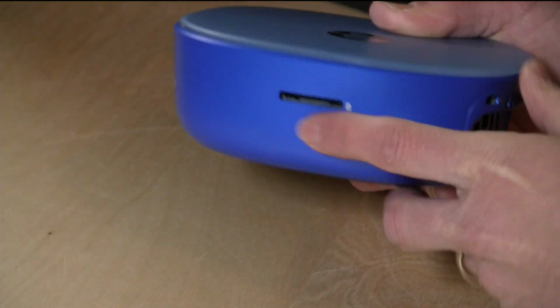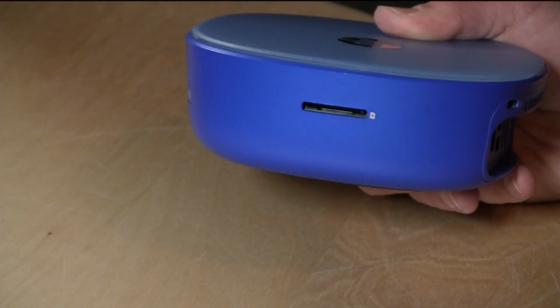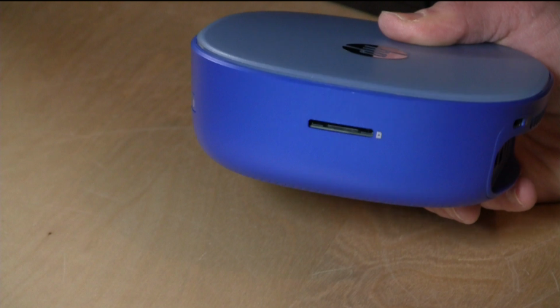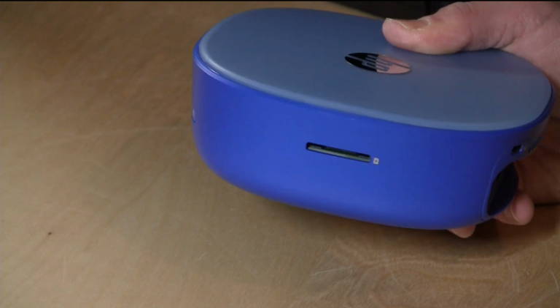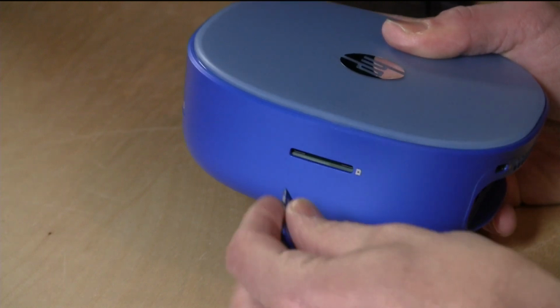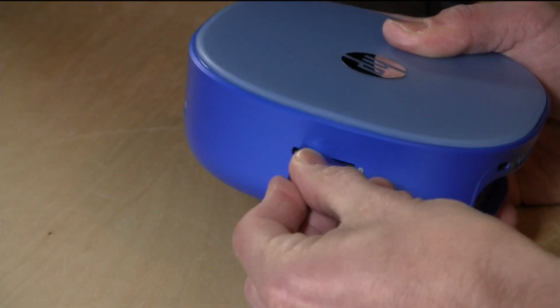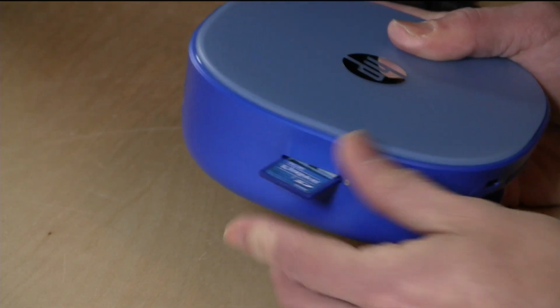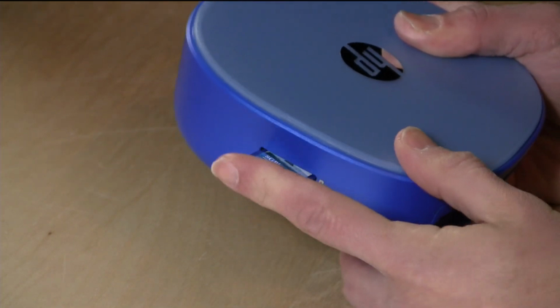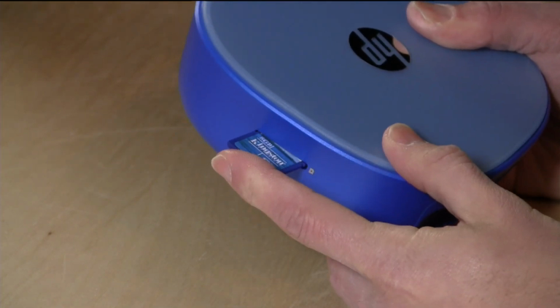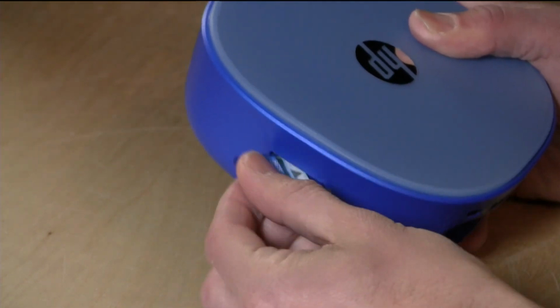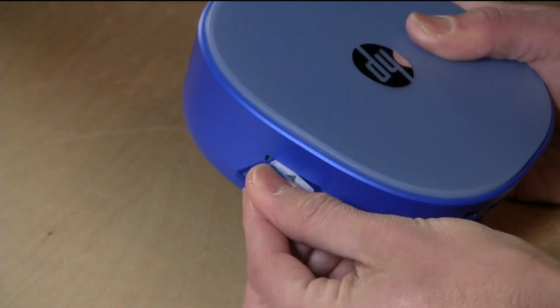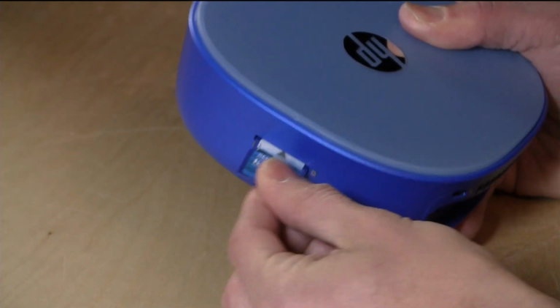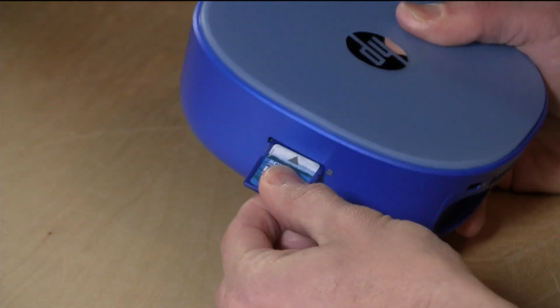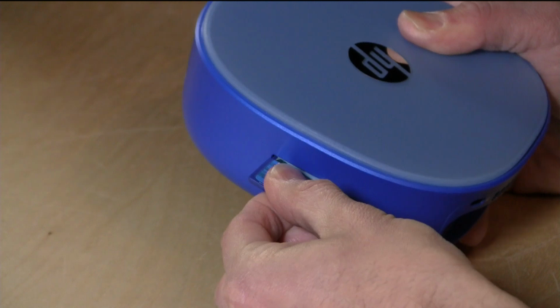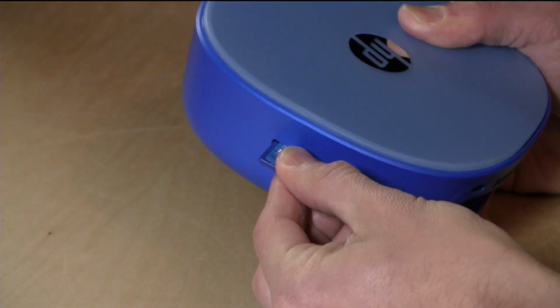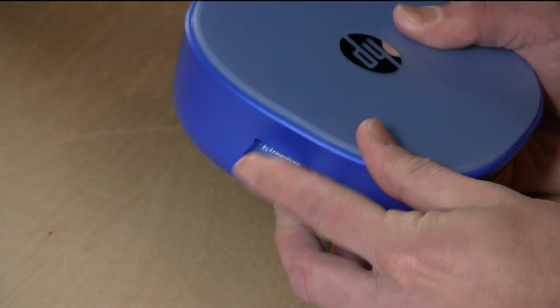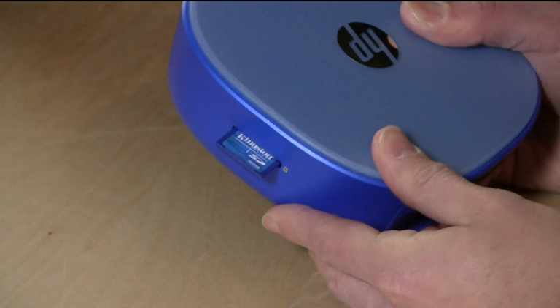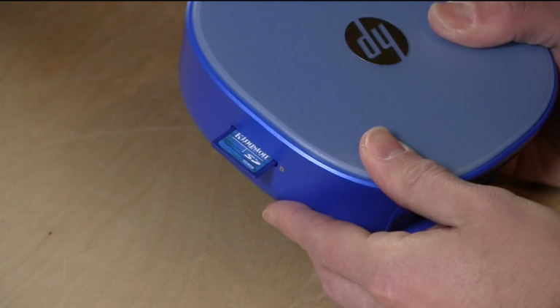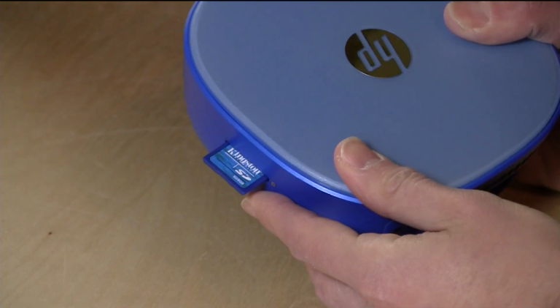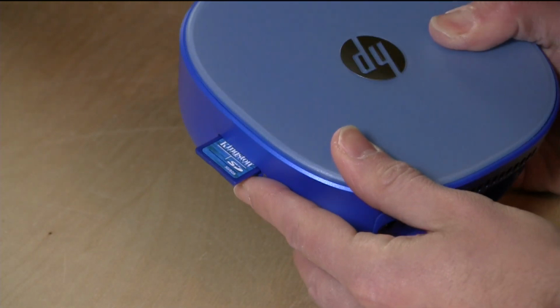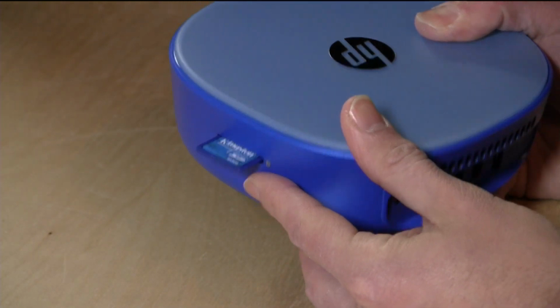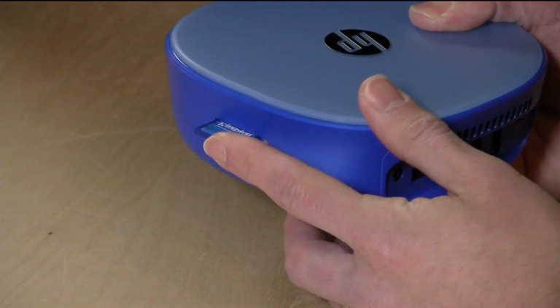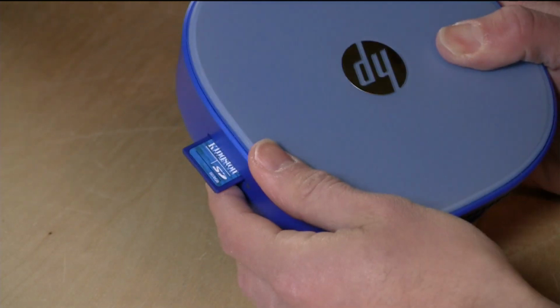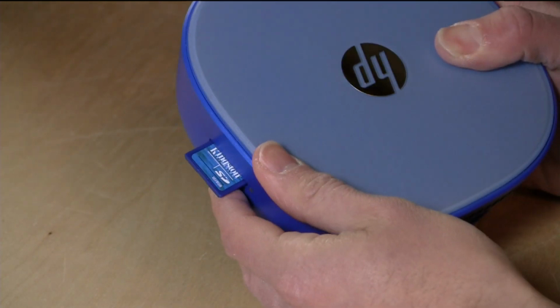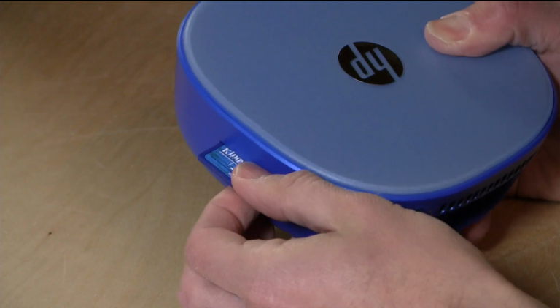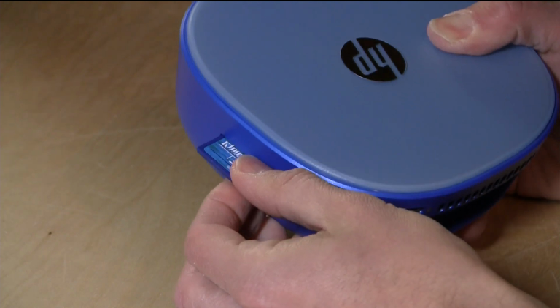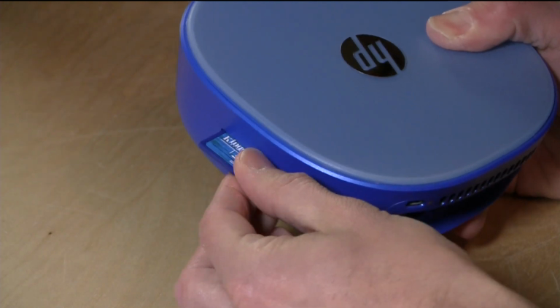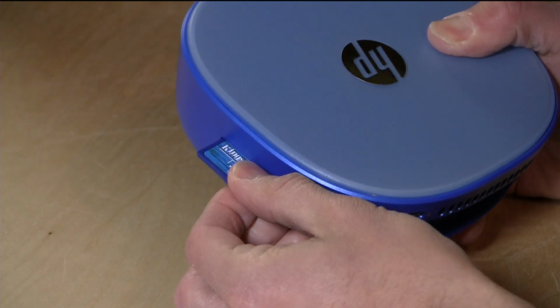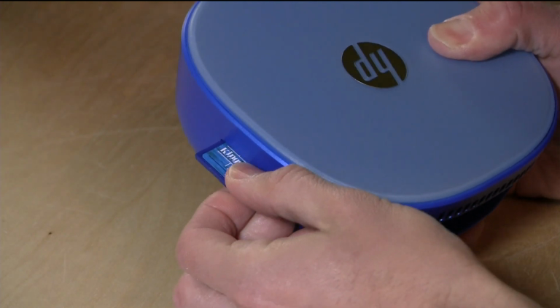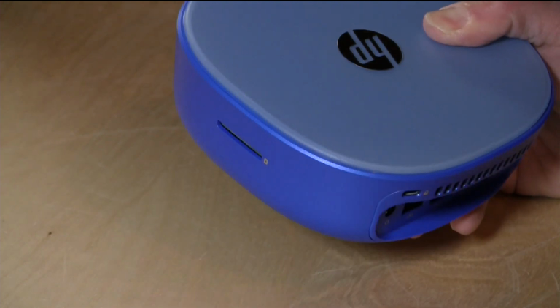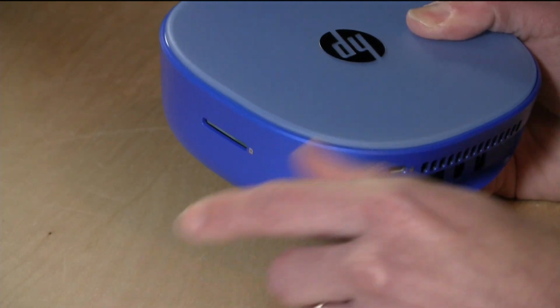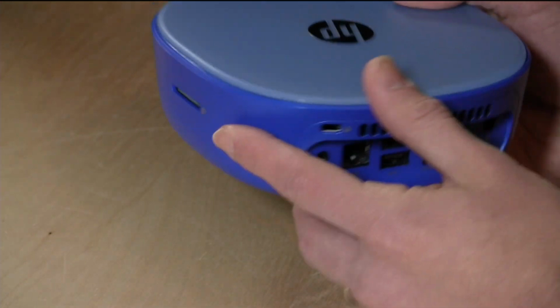On the side there's an SD memory card slot. The cards do stick out a little bit, but since this is not a portable device, you don't really have to worry about it getting caught on something.